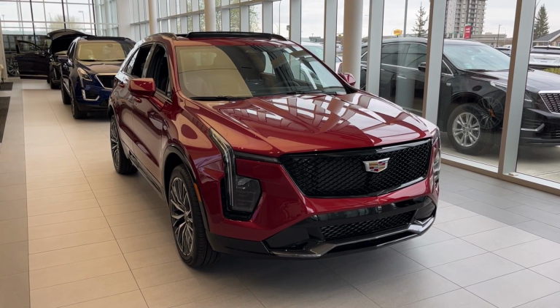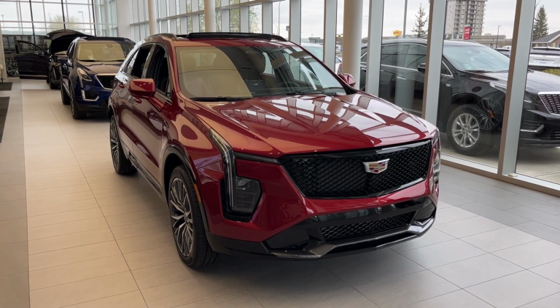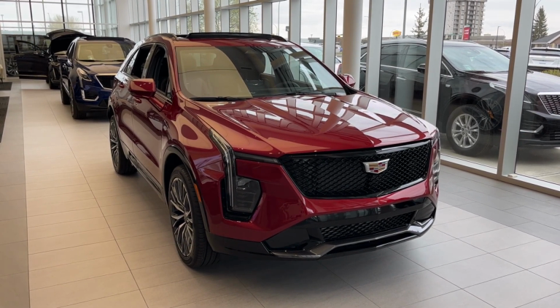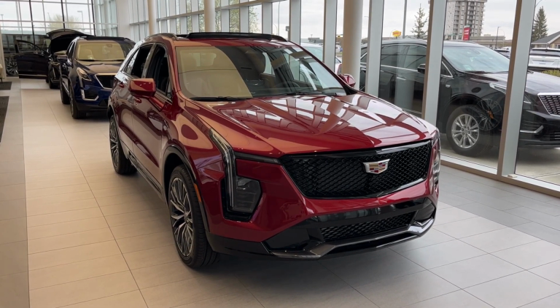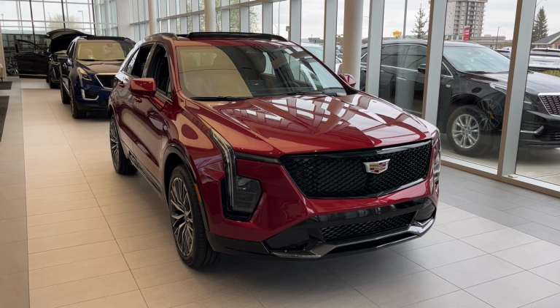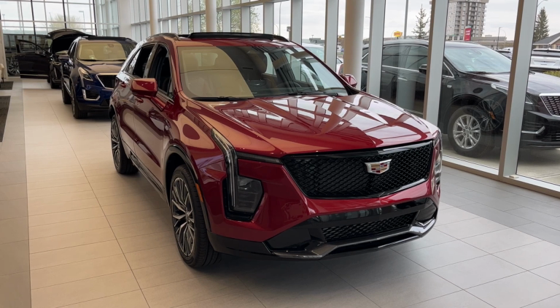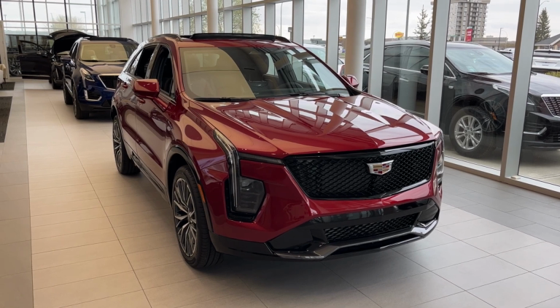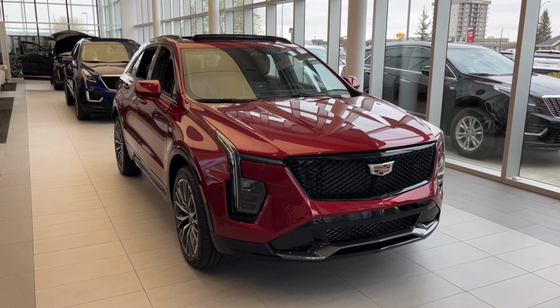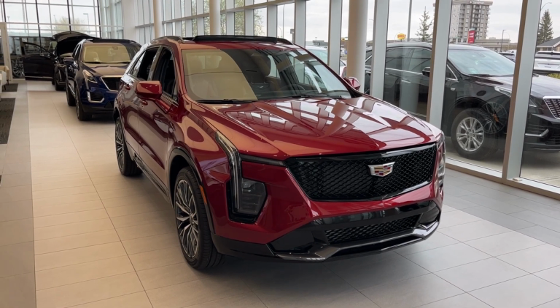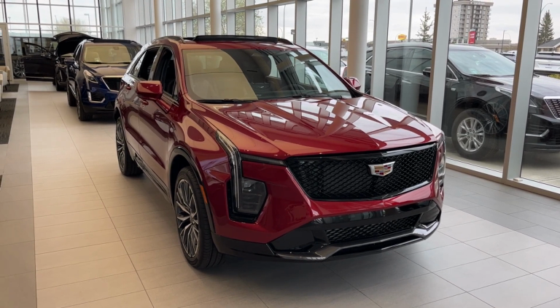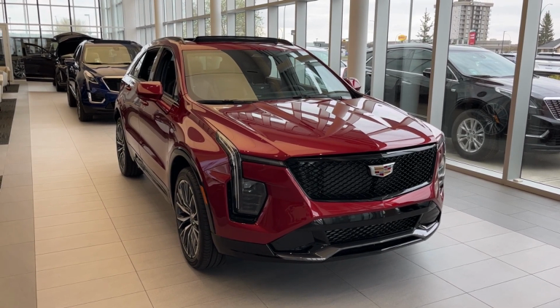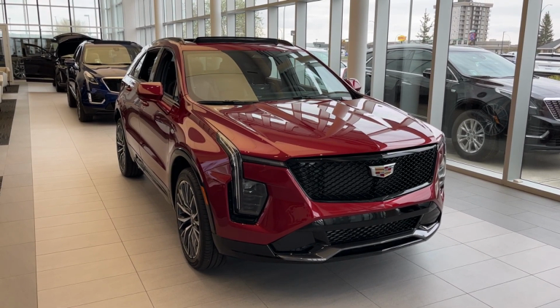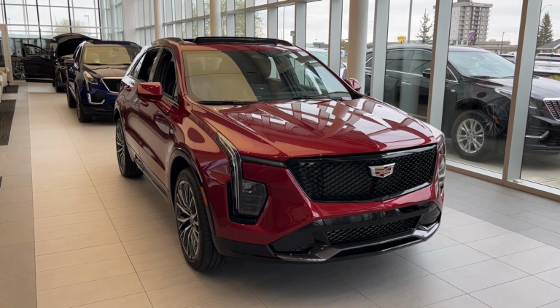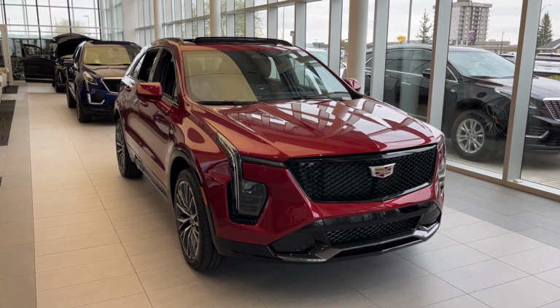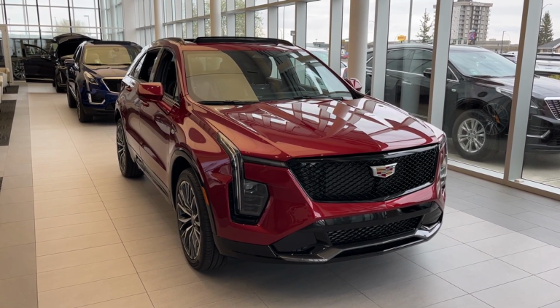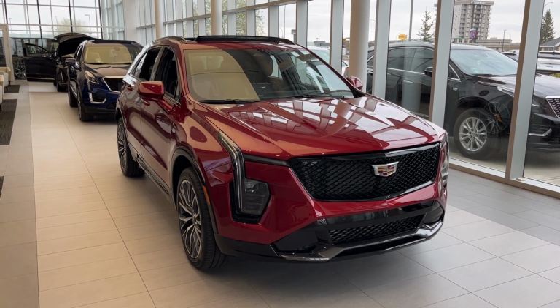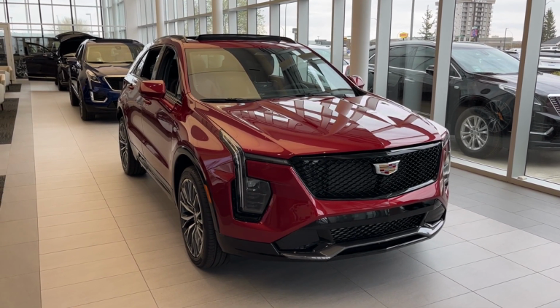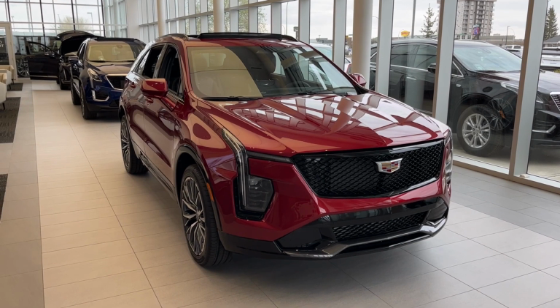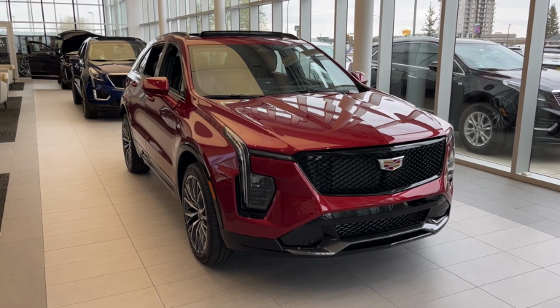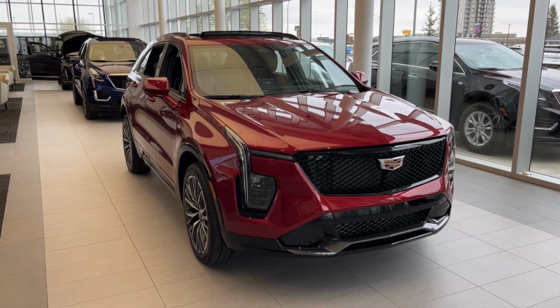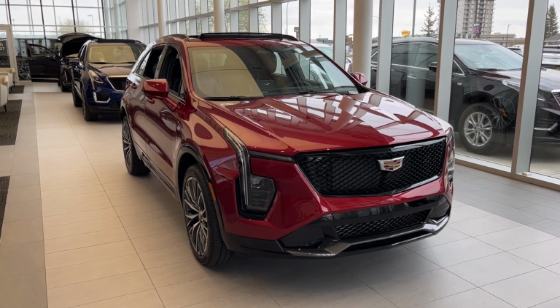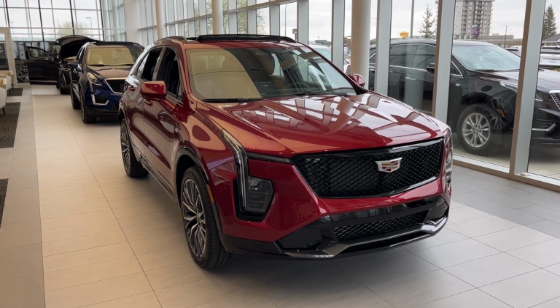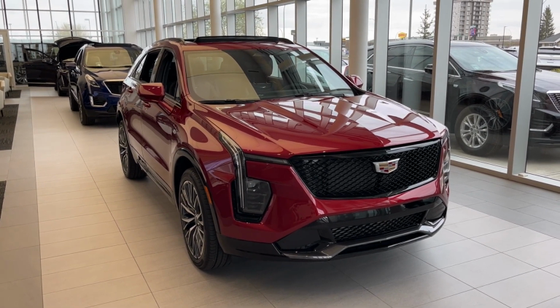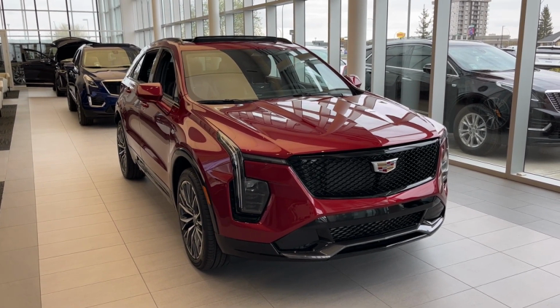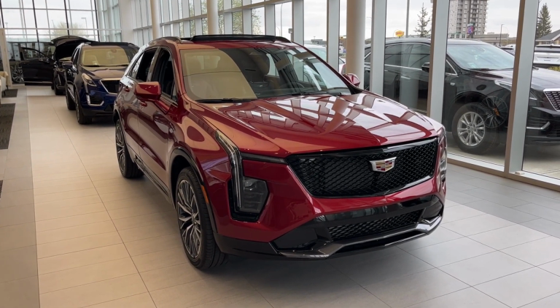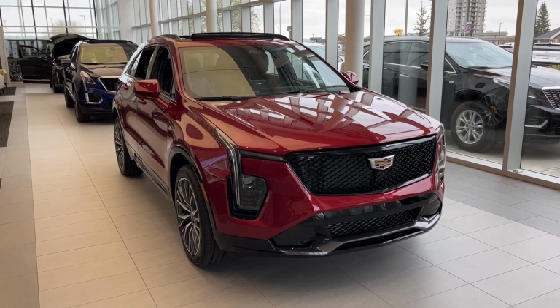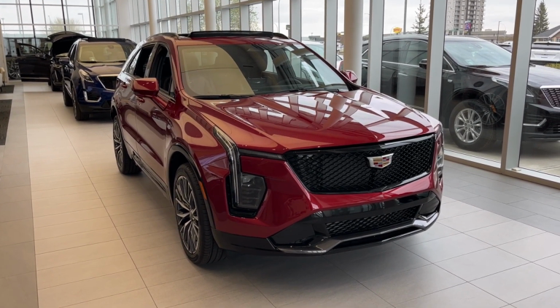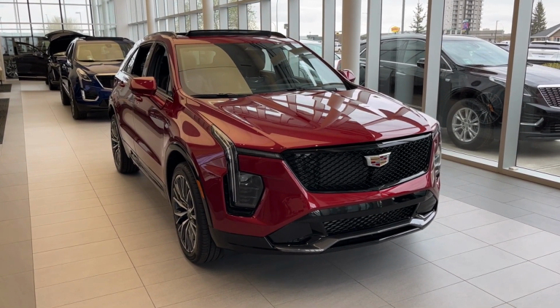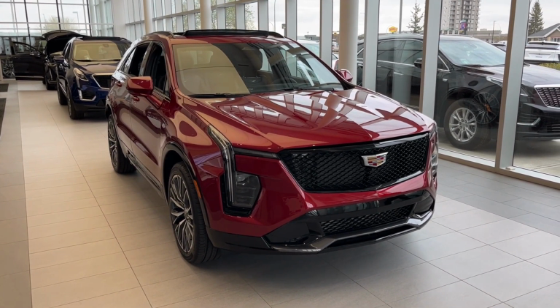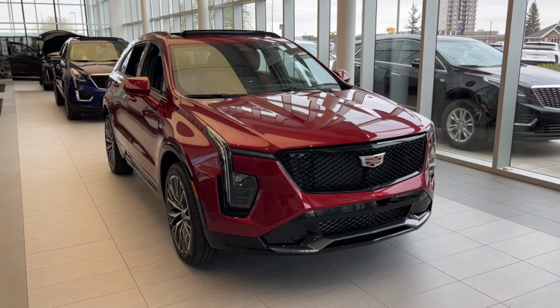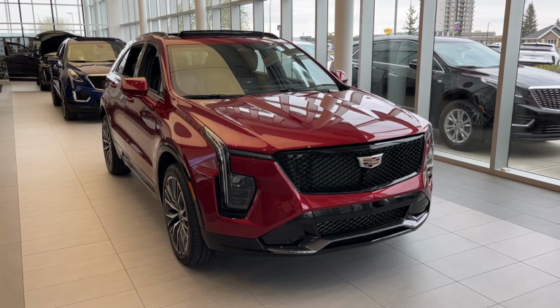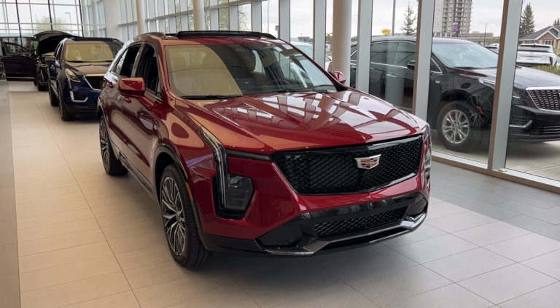Some features include heated and ventilated front seats, heated steering wheel, wireless device charging, Apple CarPlay and Android Auto connection, dual panel sunroof, hands-free power liftgate, interior ambient lighting, a backup camera, and much more.